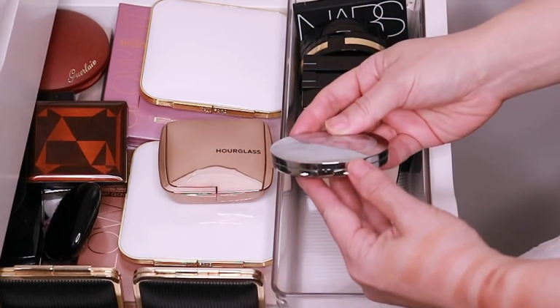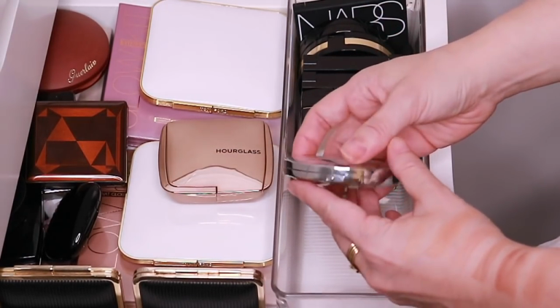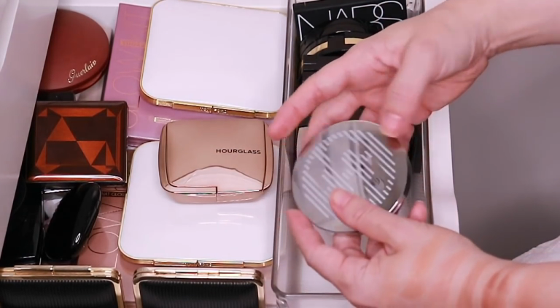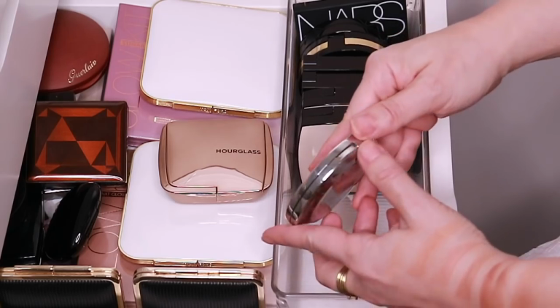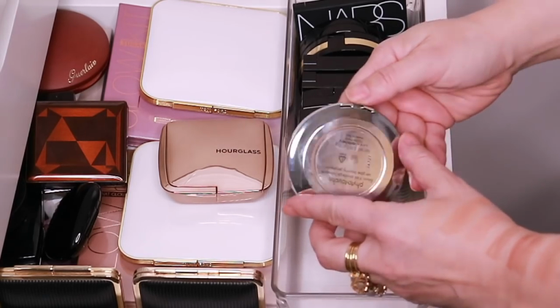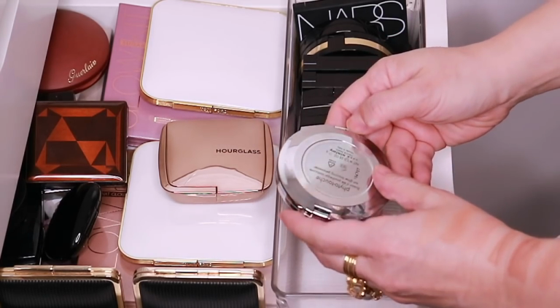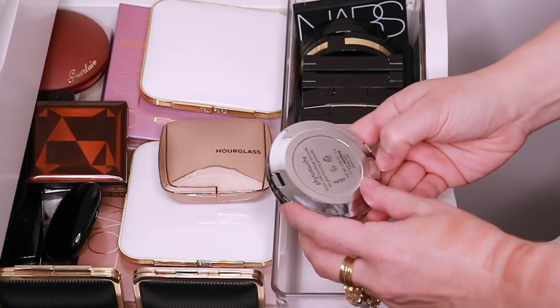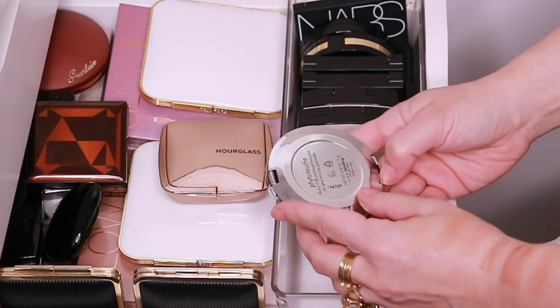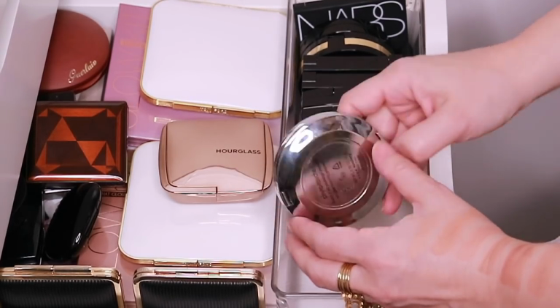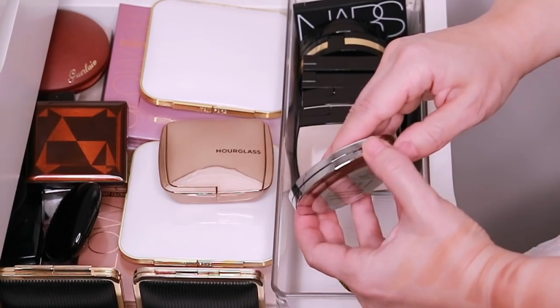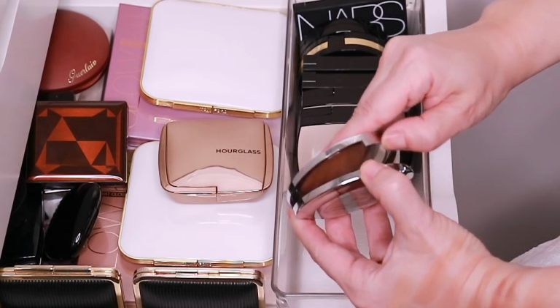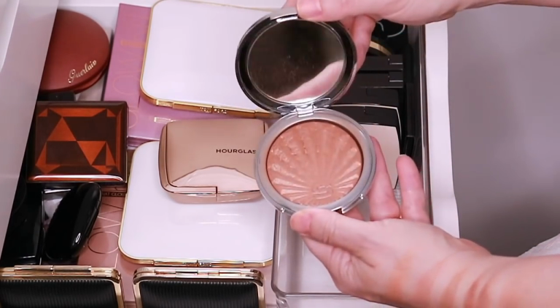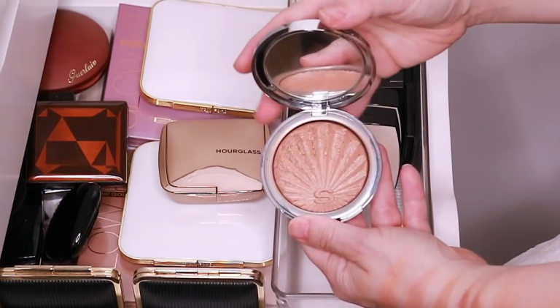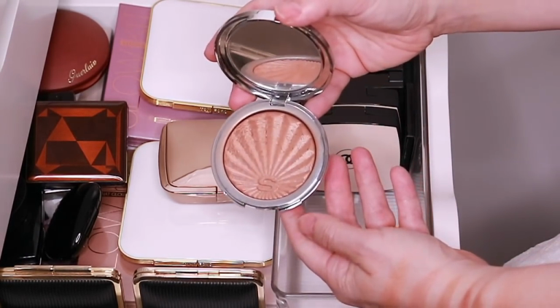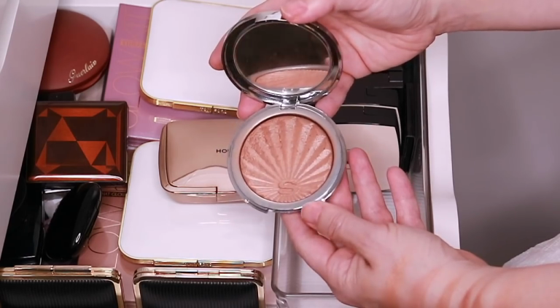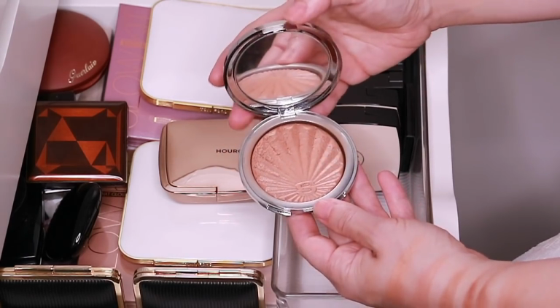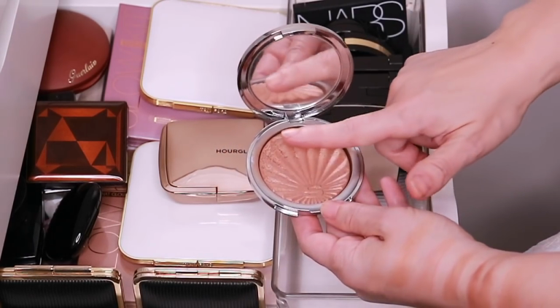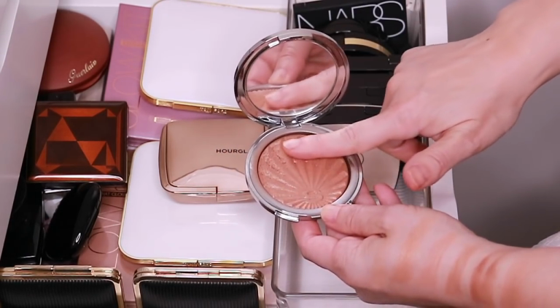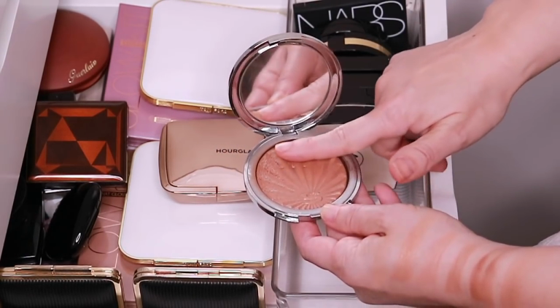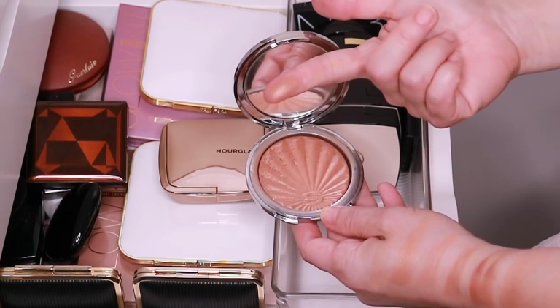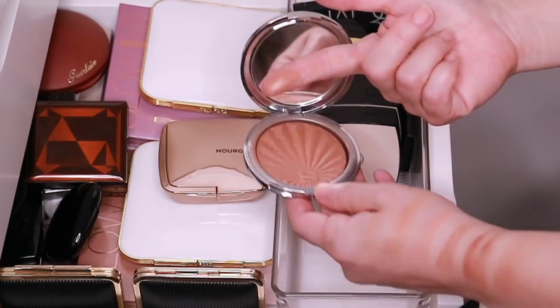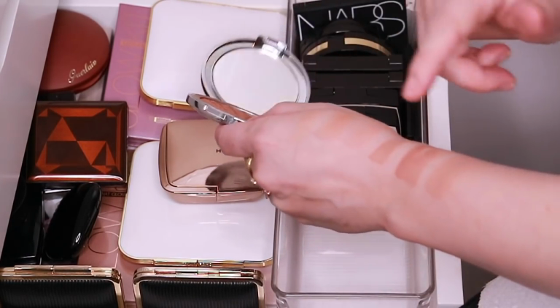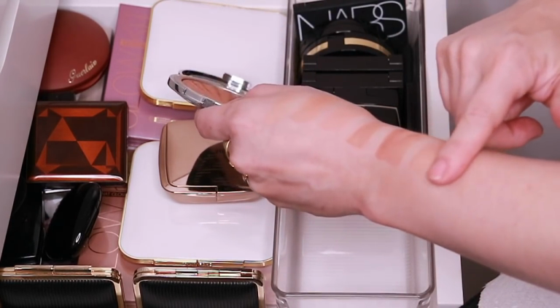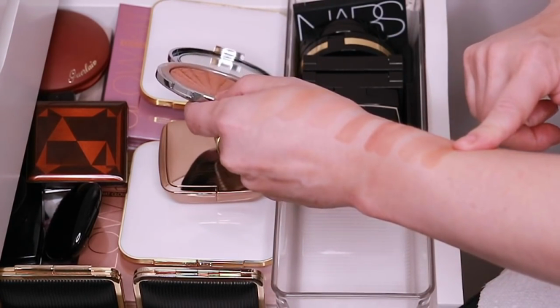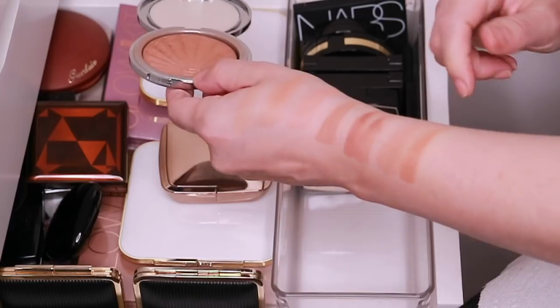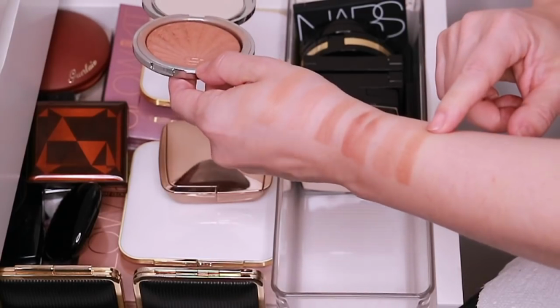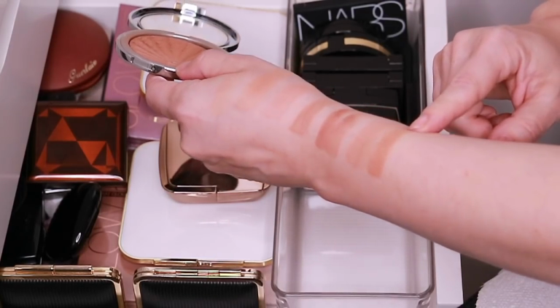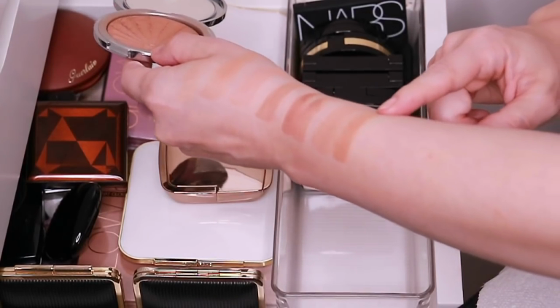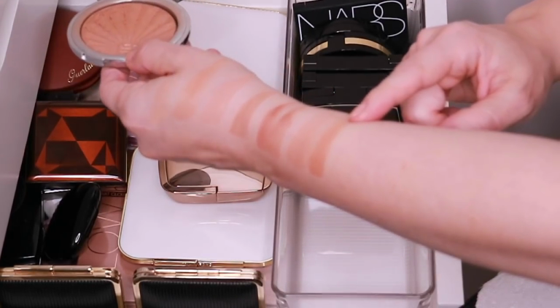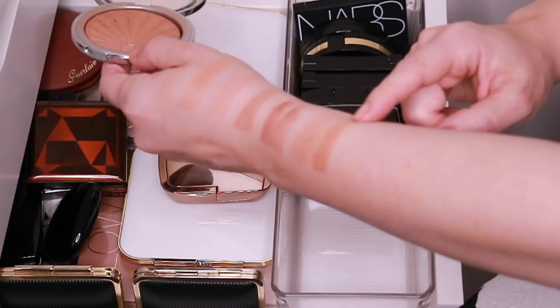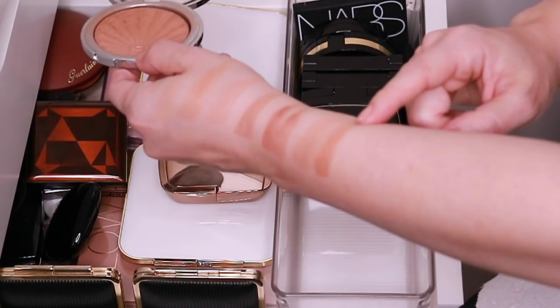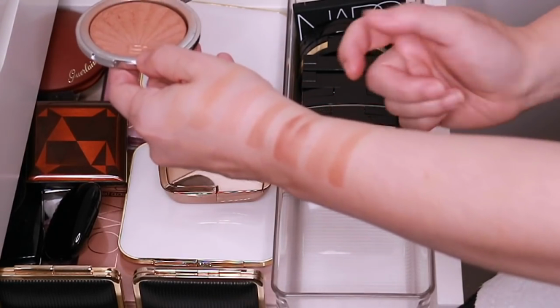Here is my beloved Sisley Sunglow Bronzing Gel Powder. Love this. The texture of this is so unique and the color is so beautiful, so warm.